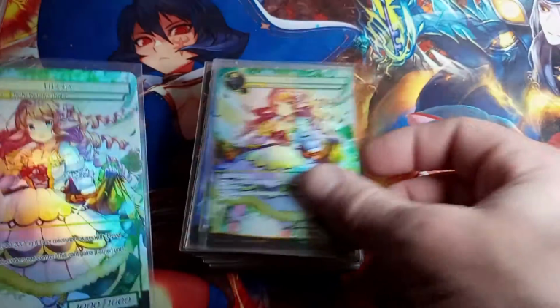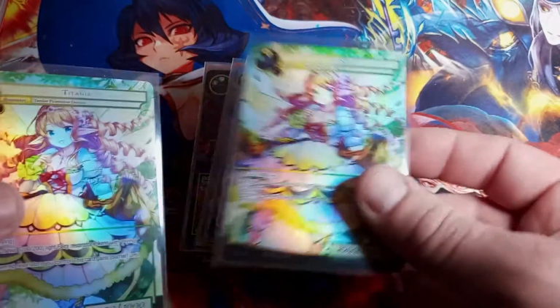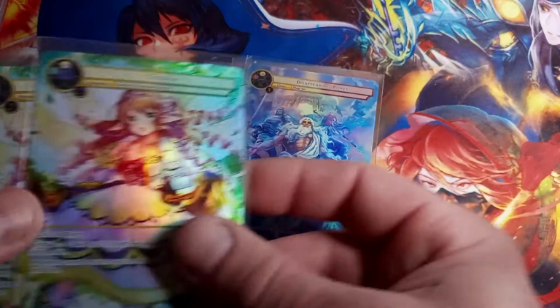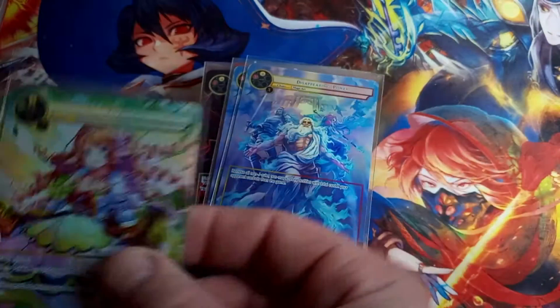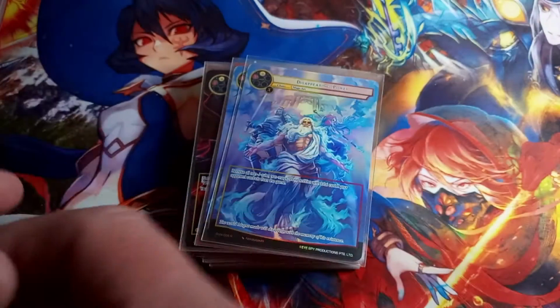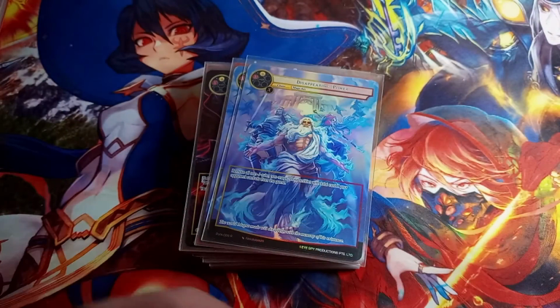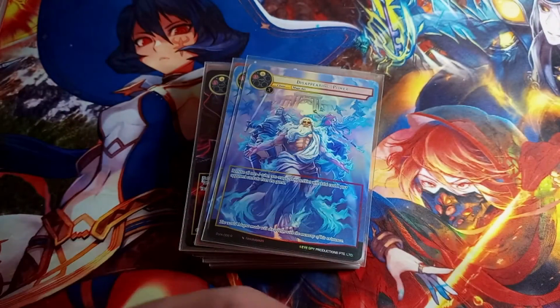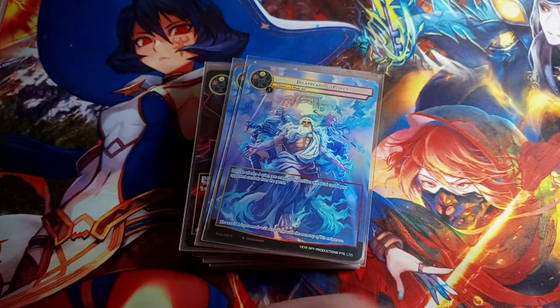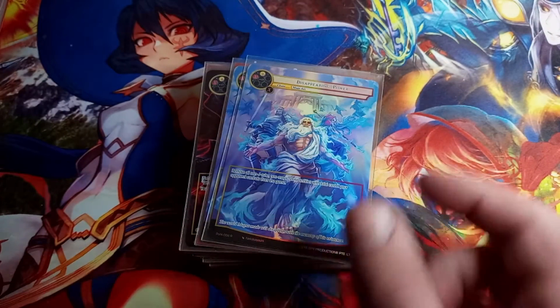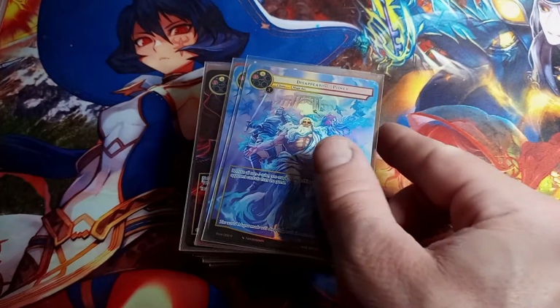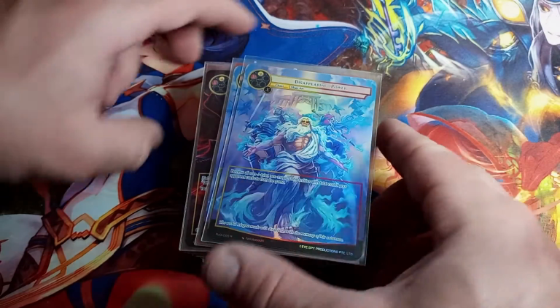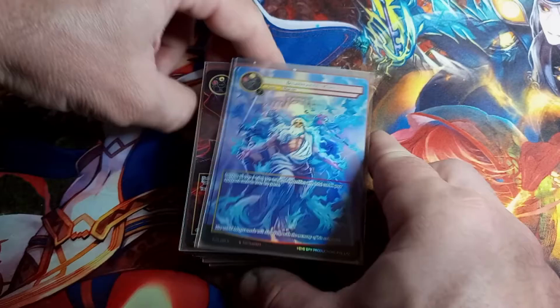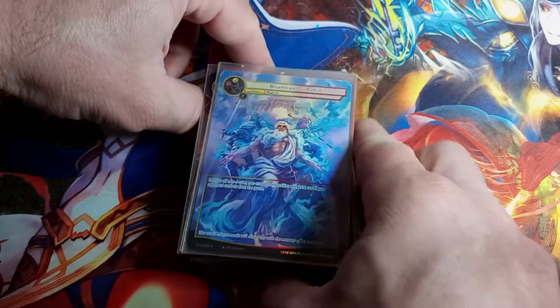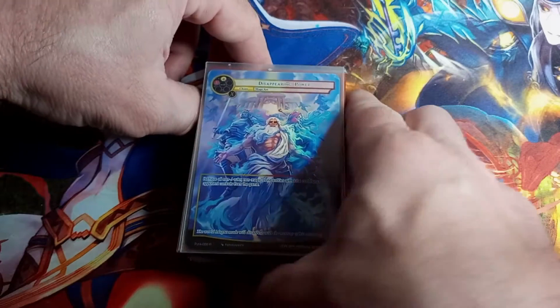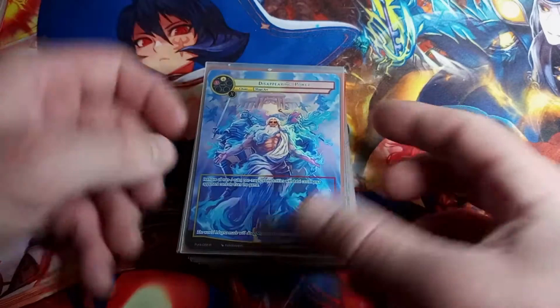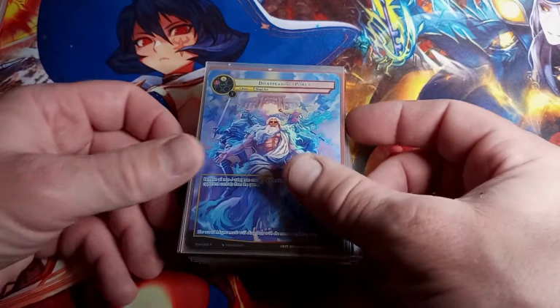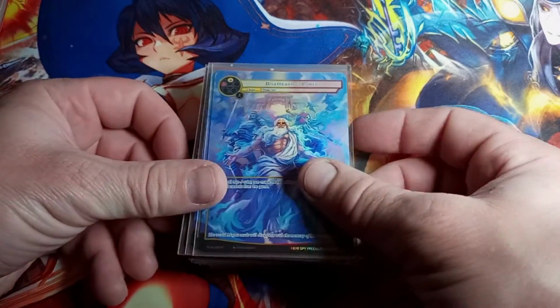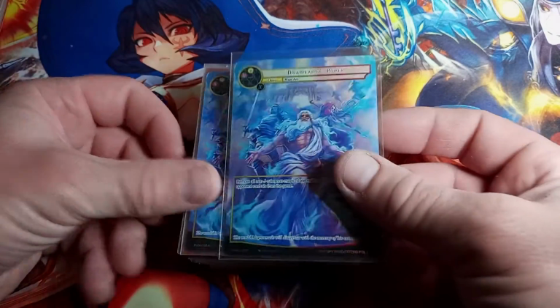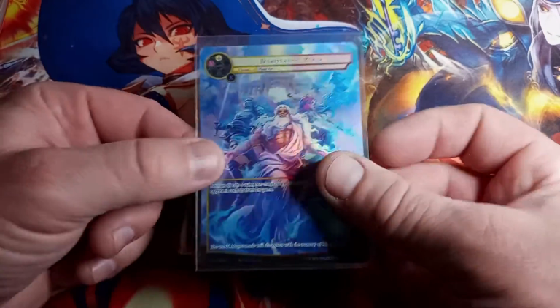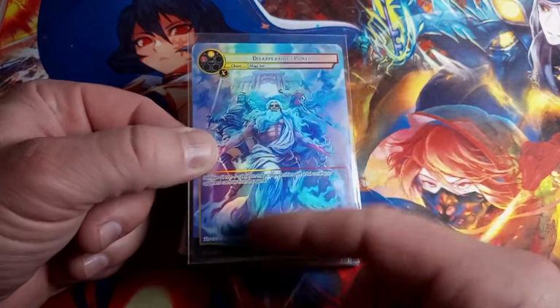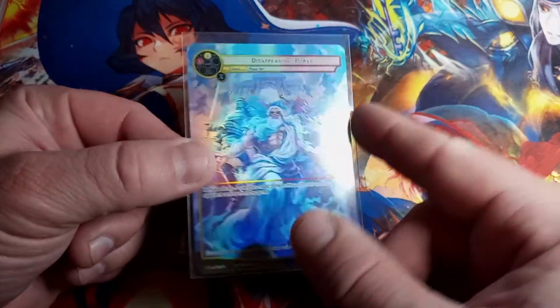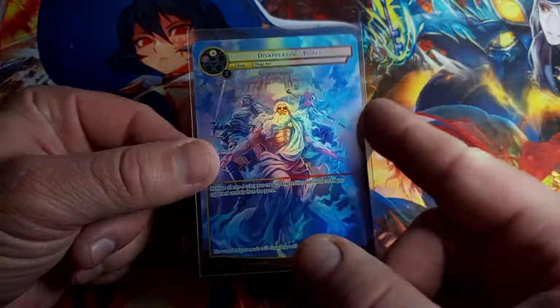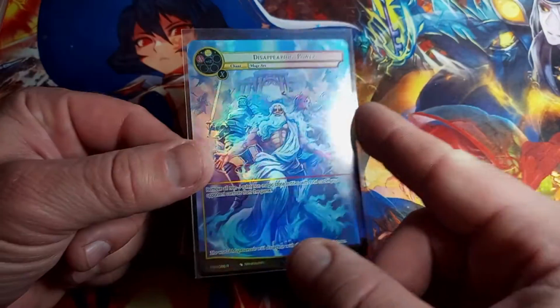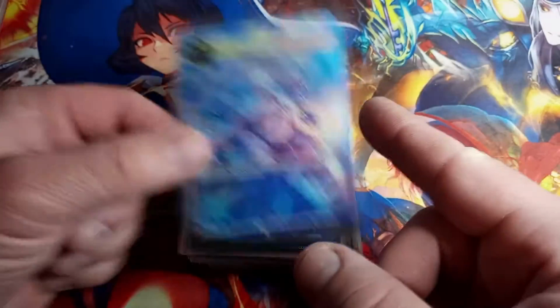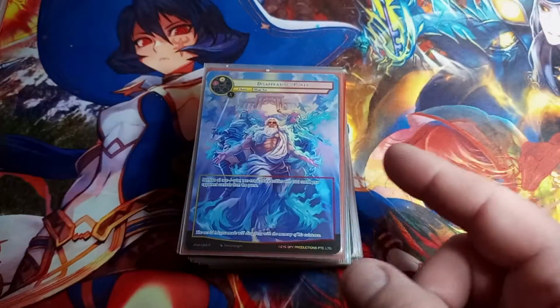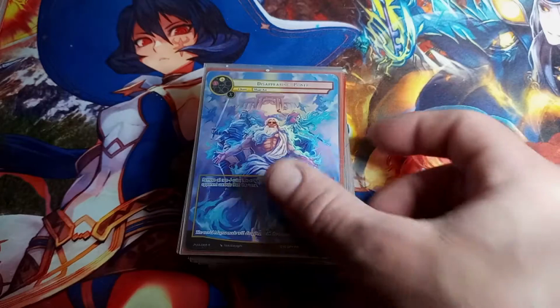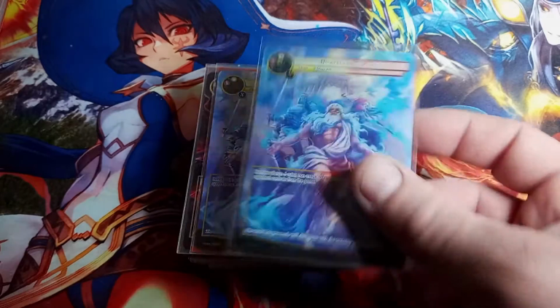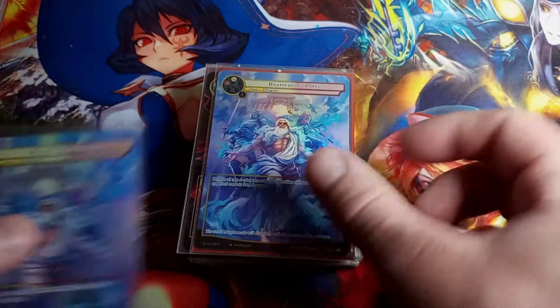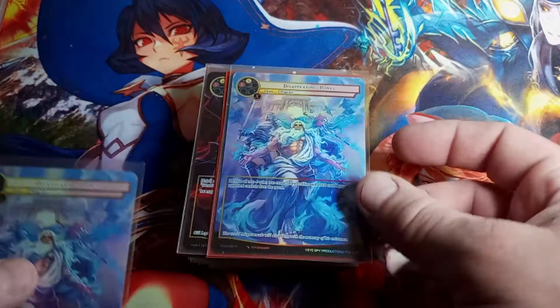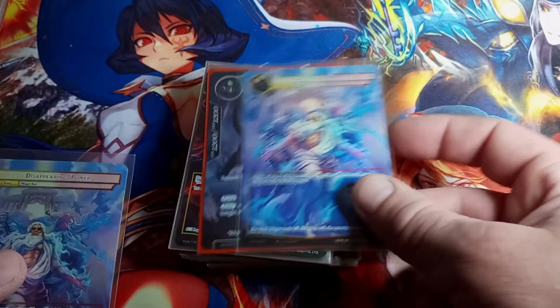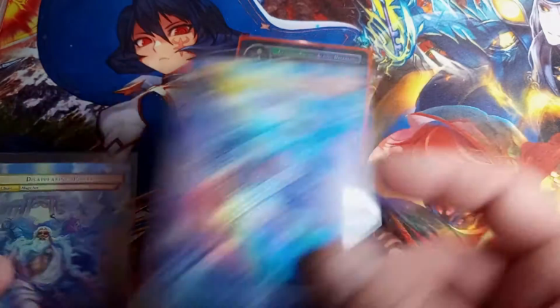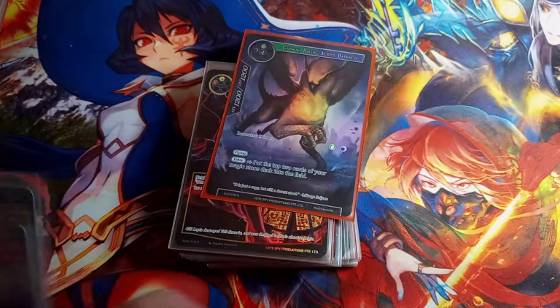We've got several of her. Disappearing Power, PFA is the set, rare, full art straight hollow — another and another.